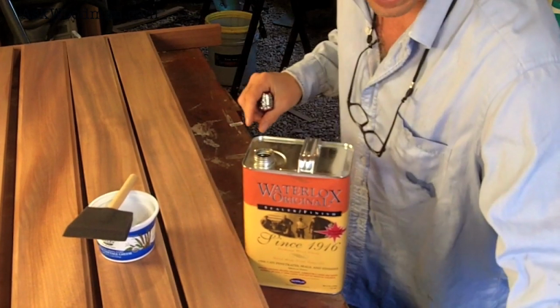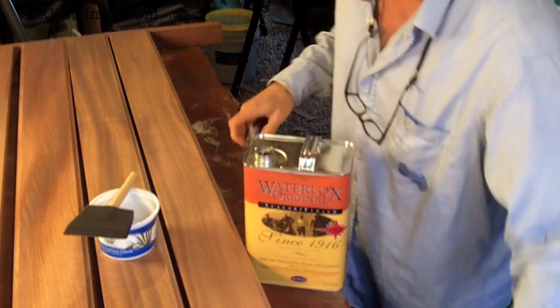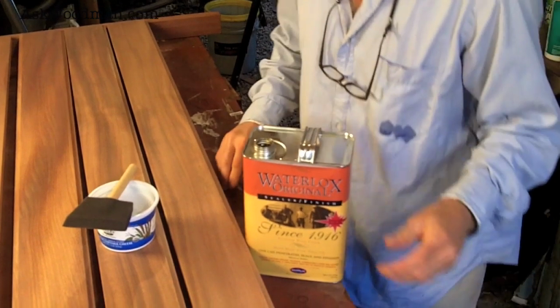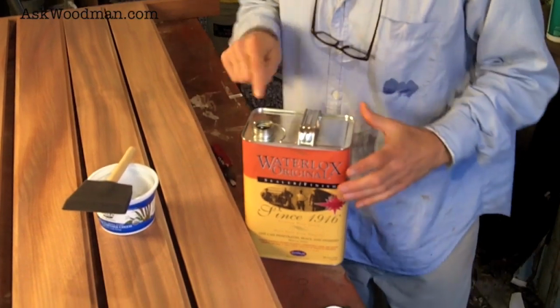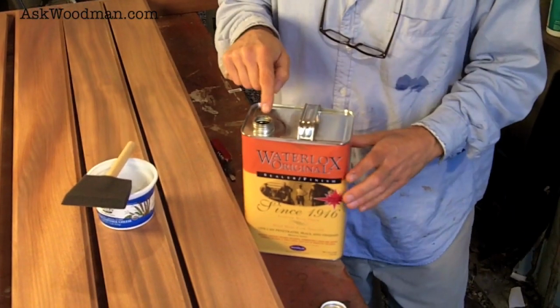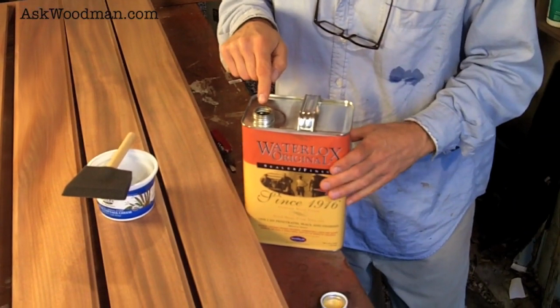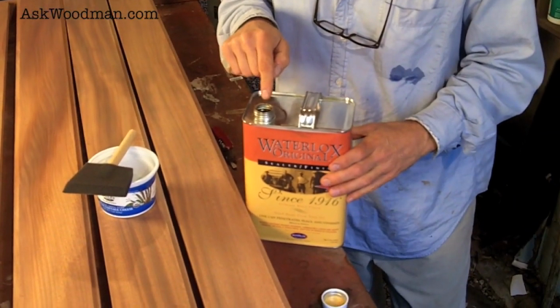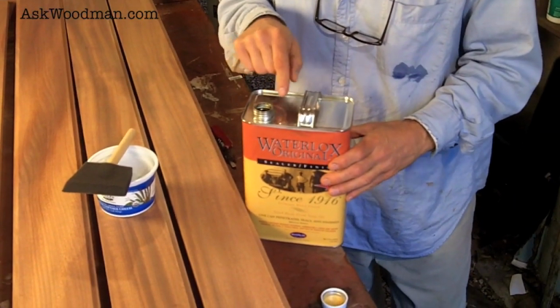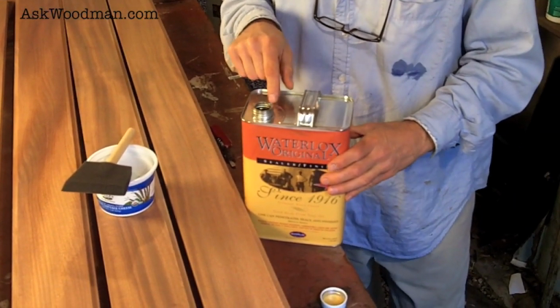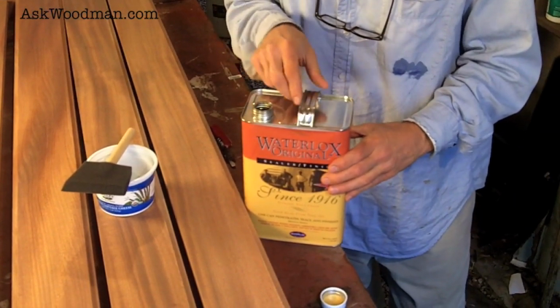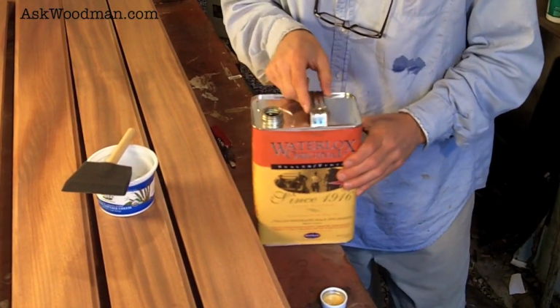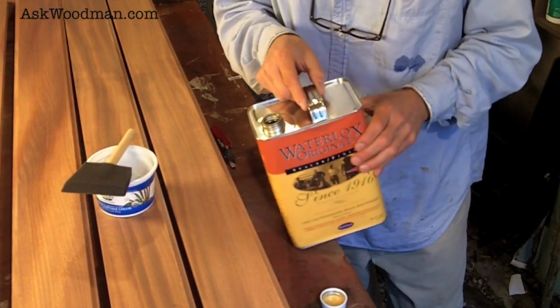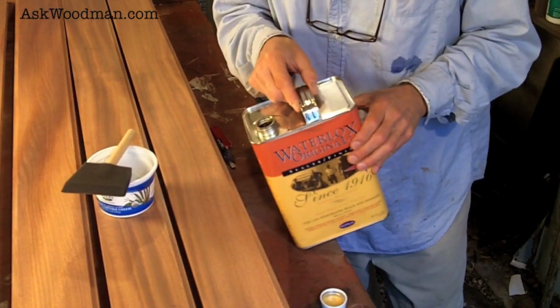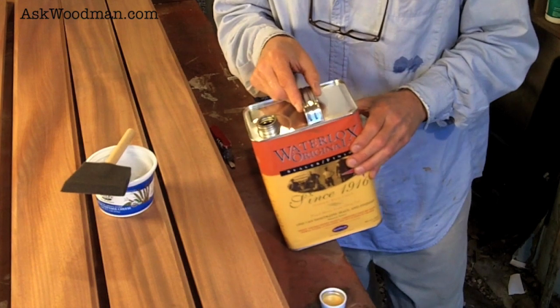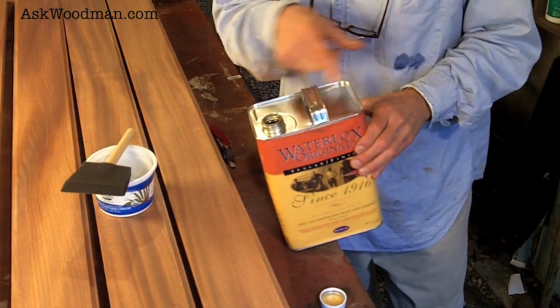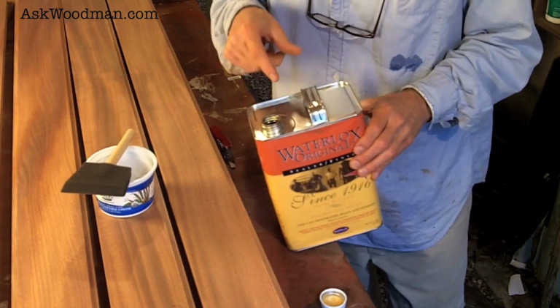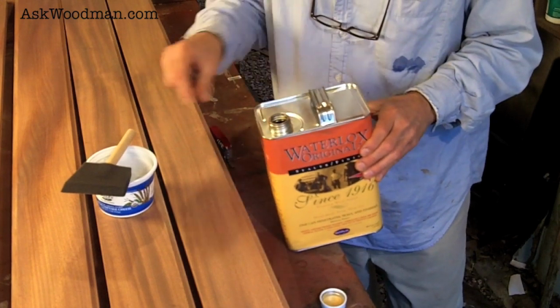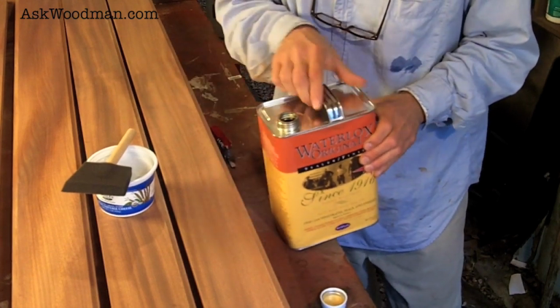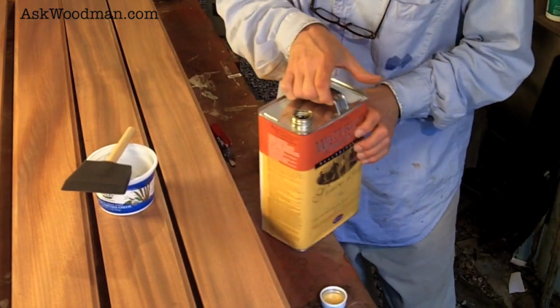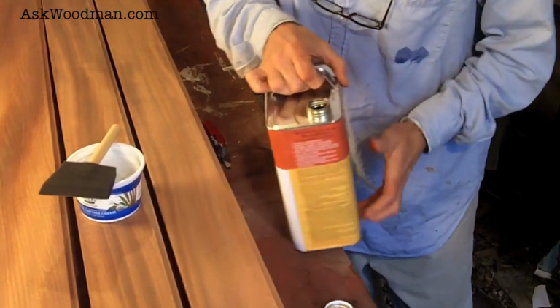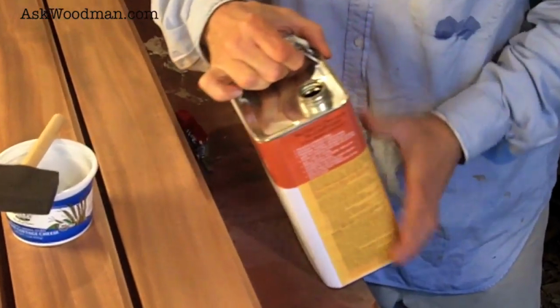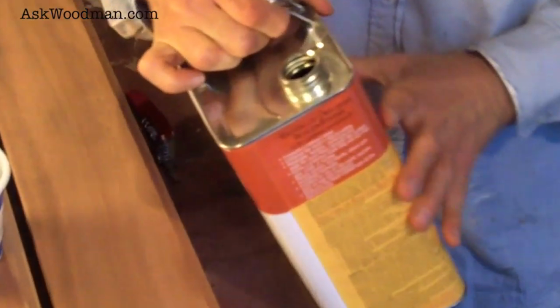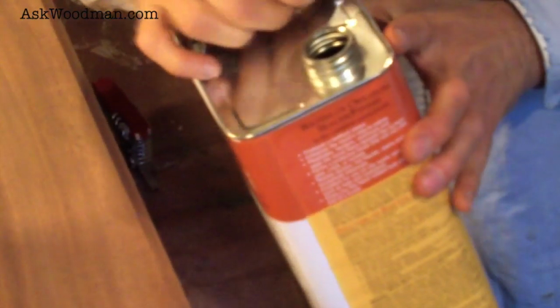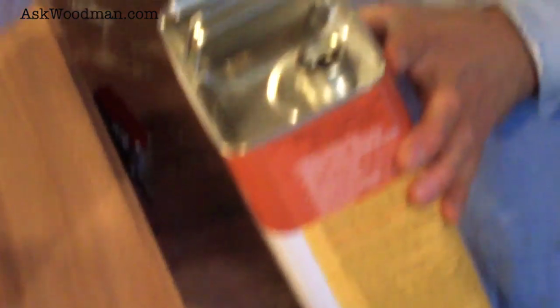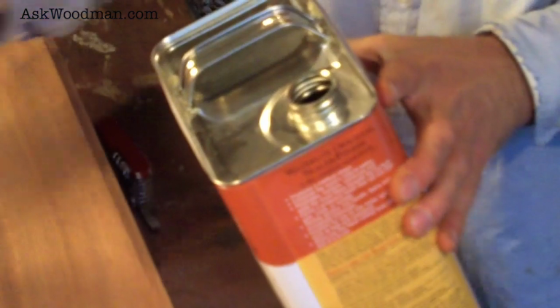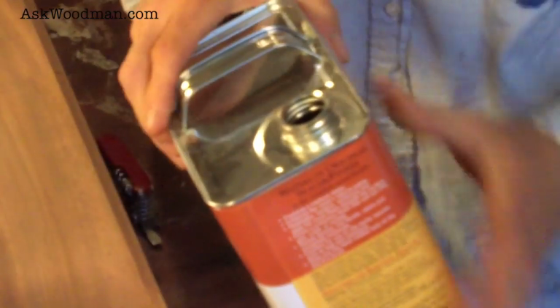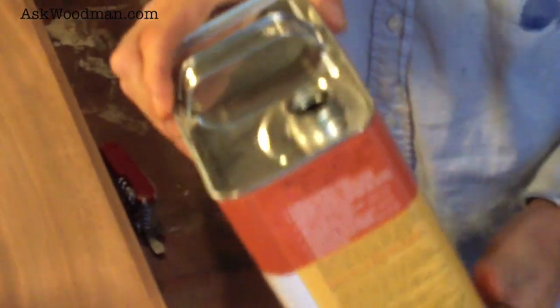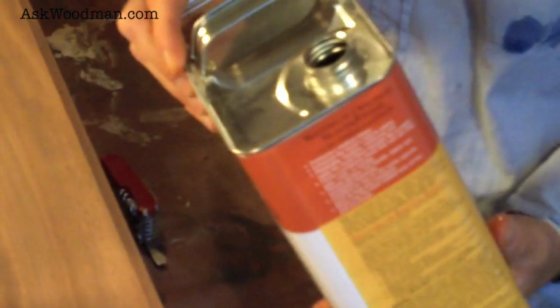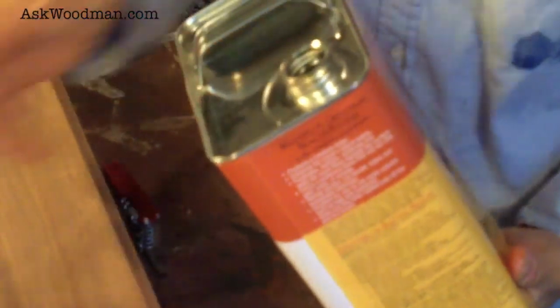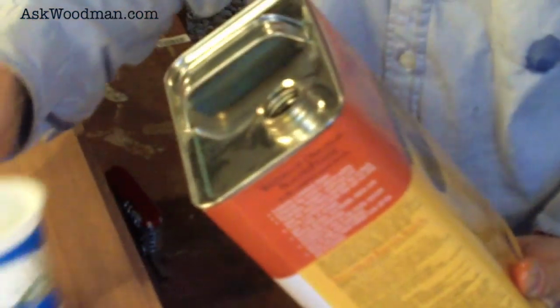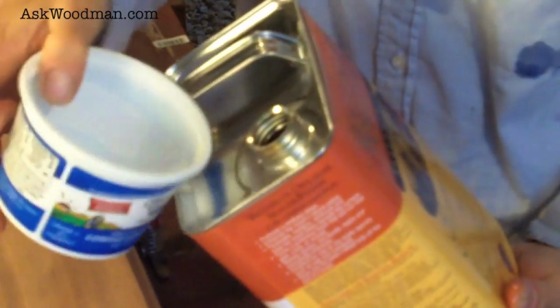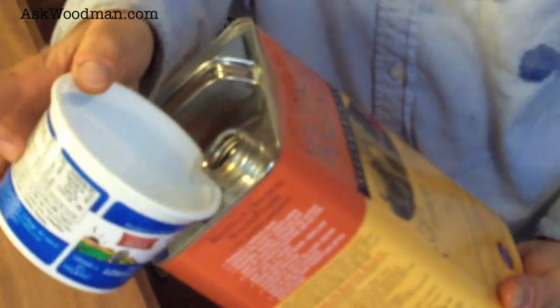You'll notice that this is offset, and it's offset for a reason. So when you pour it like this, it just glug out and makes a mess, but if you pour it over like this, you can pour with absolute control and not waste one drop.